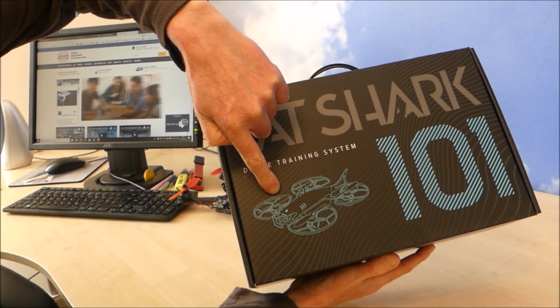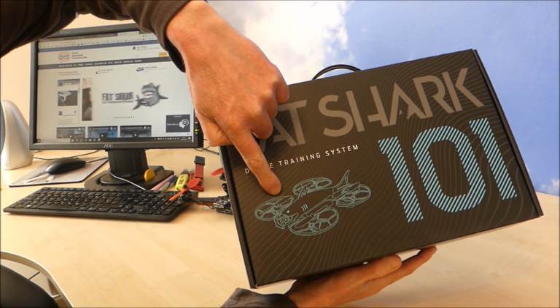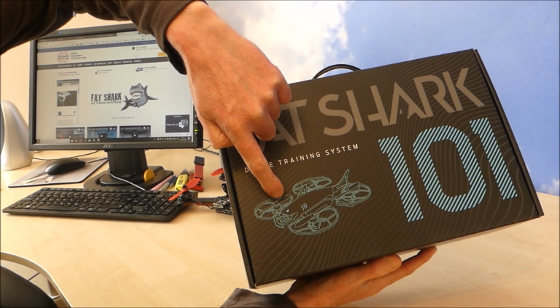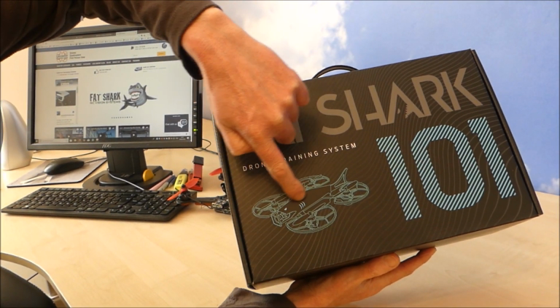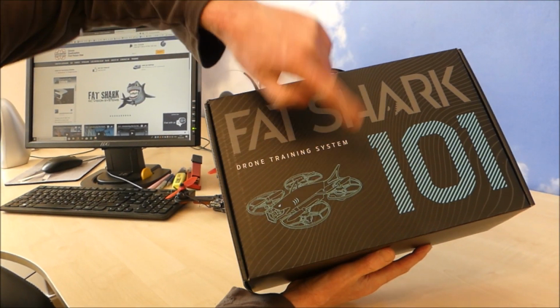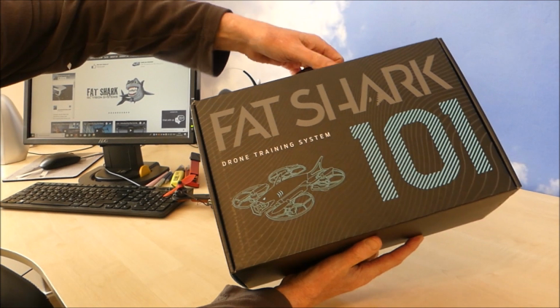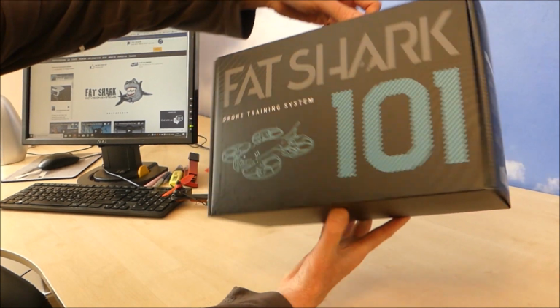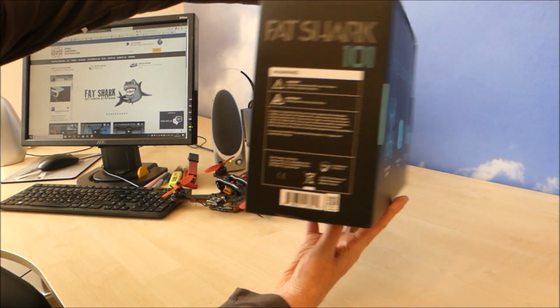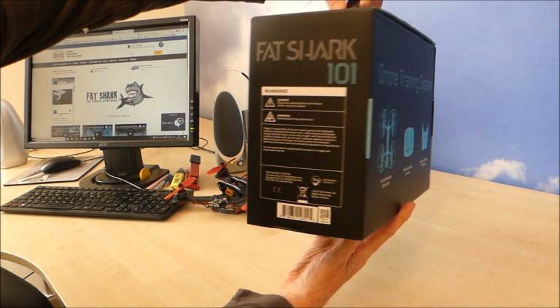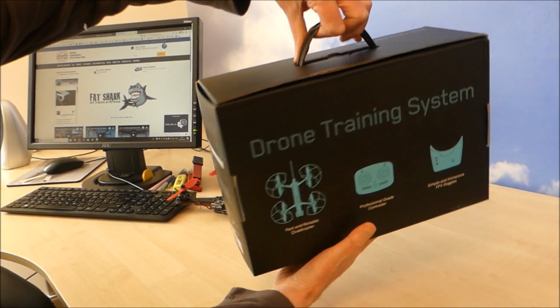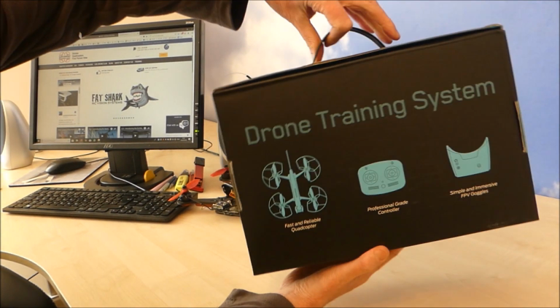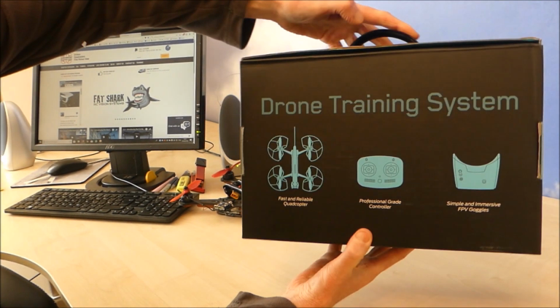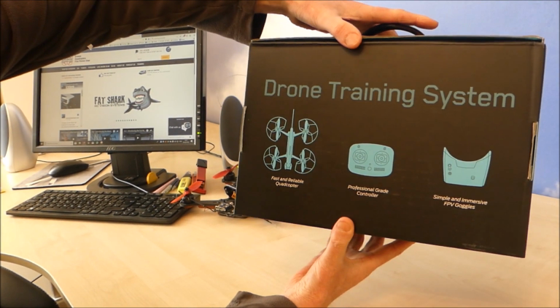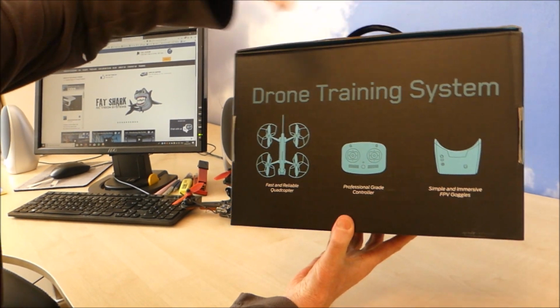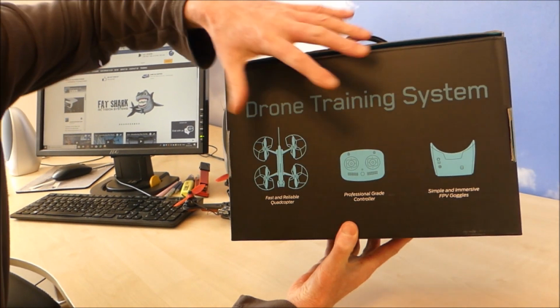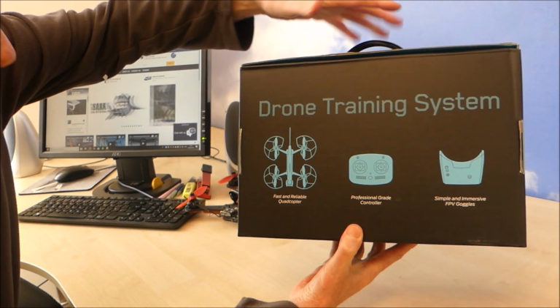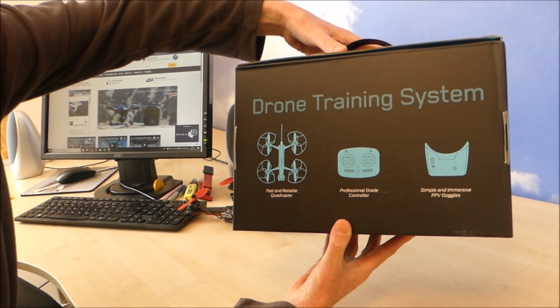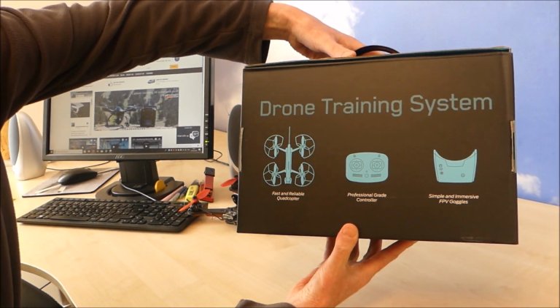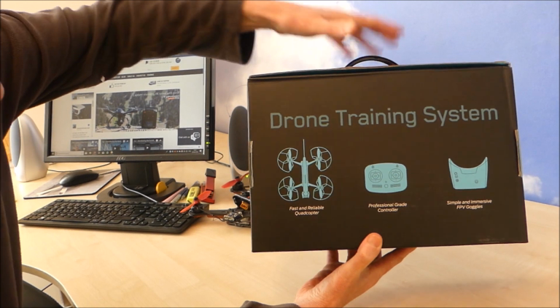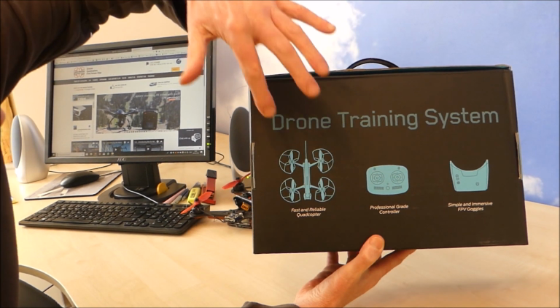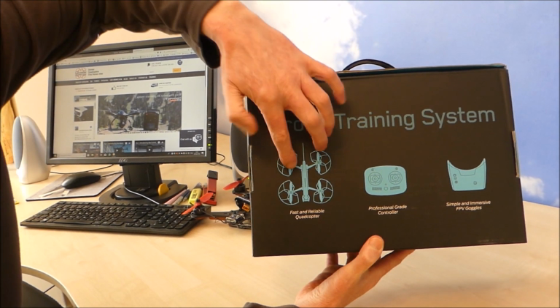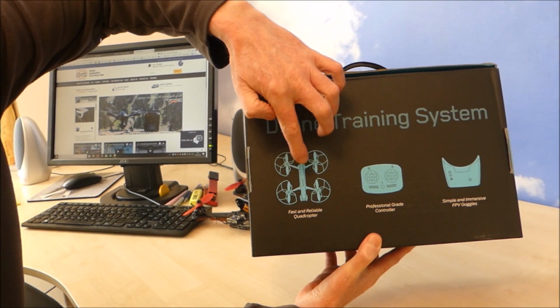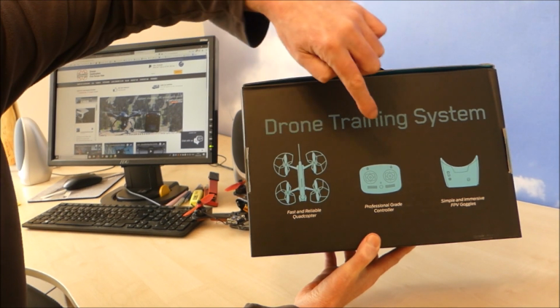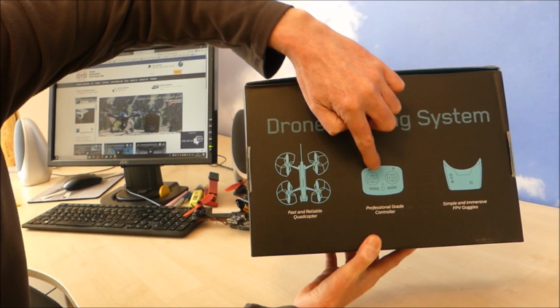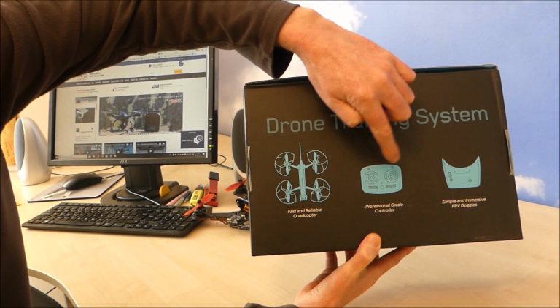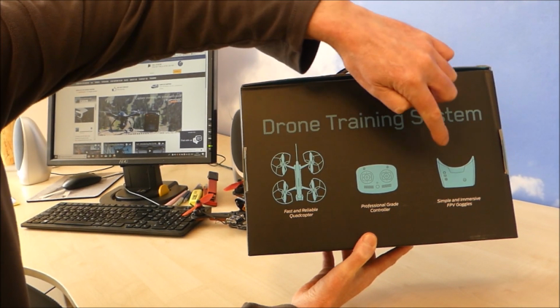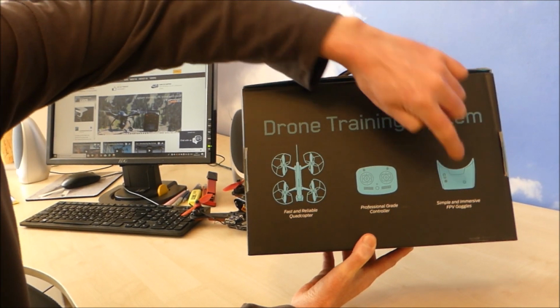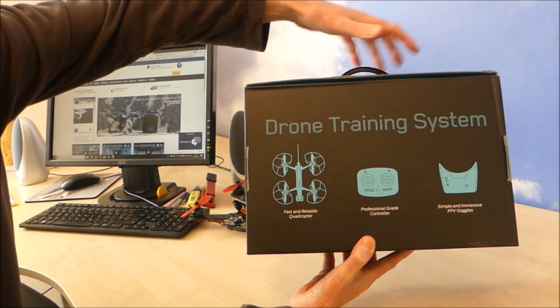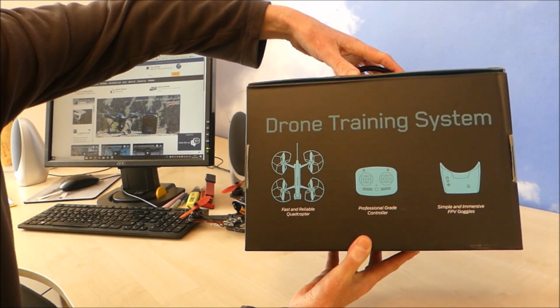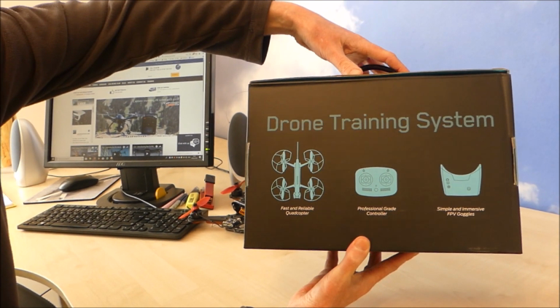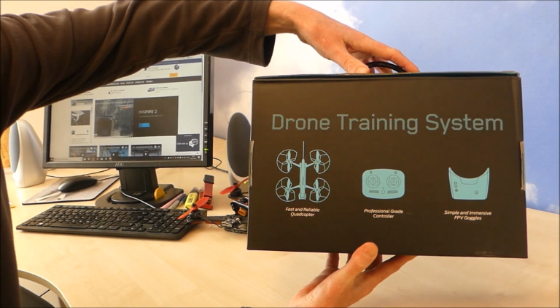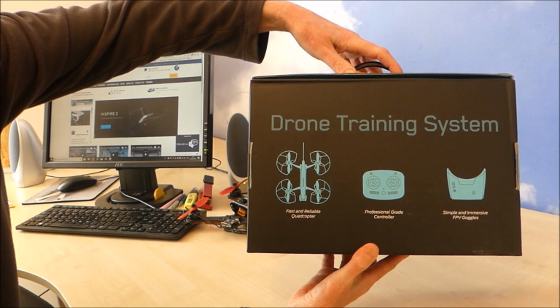Look at that — shark! Brilliant. Really good. Nice little package, you know, if it's a present or something. Comes with the drone, the remote control, and some first person view goggles.